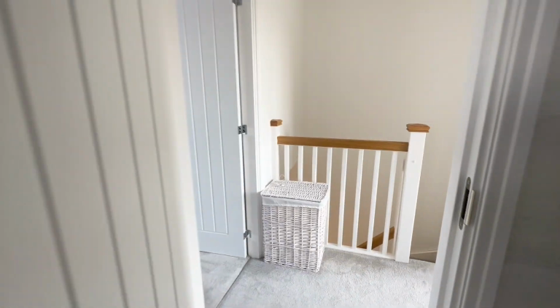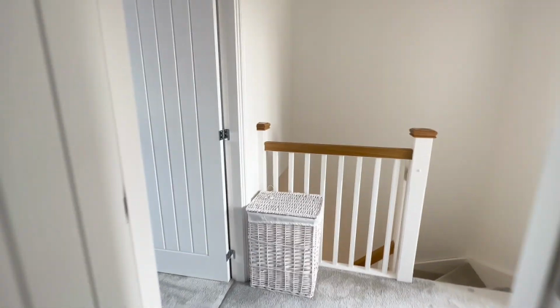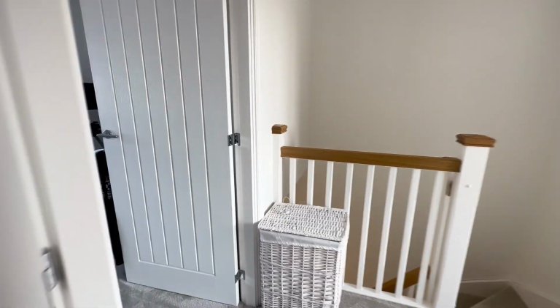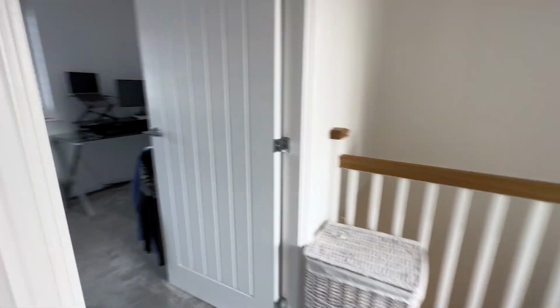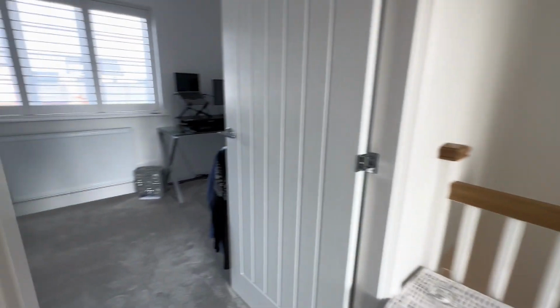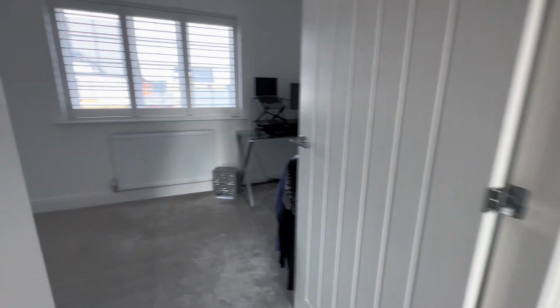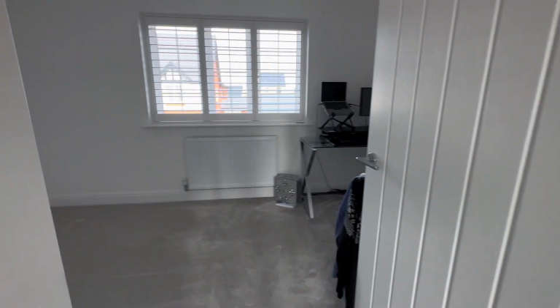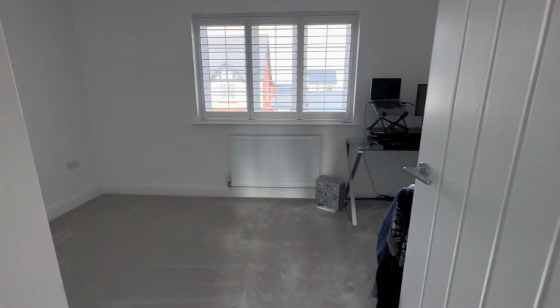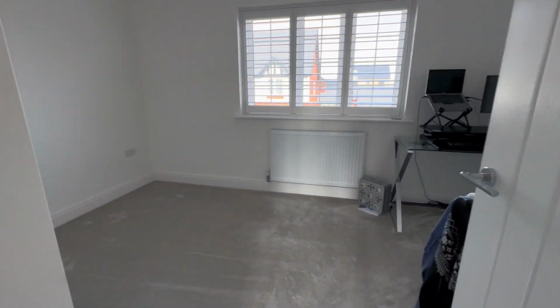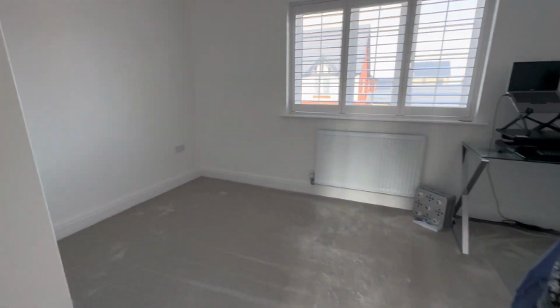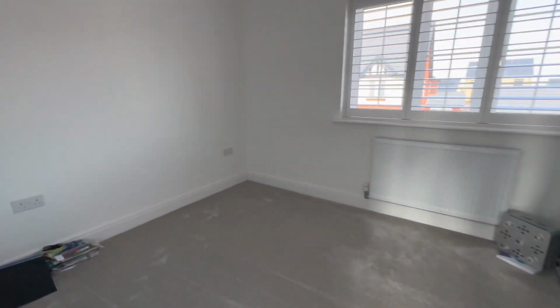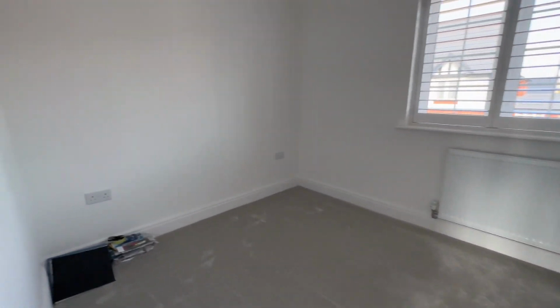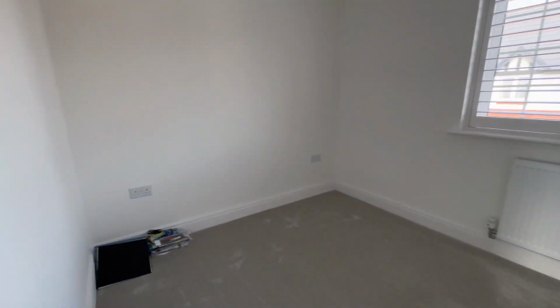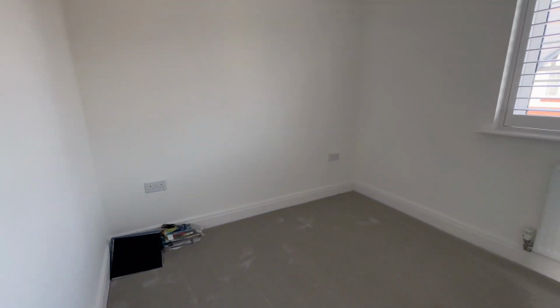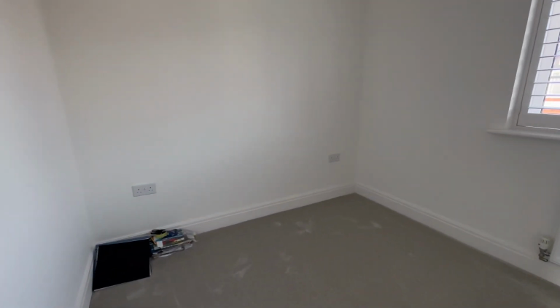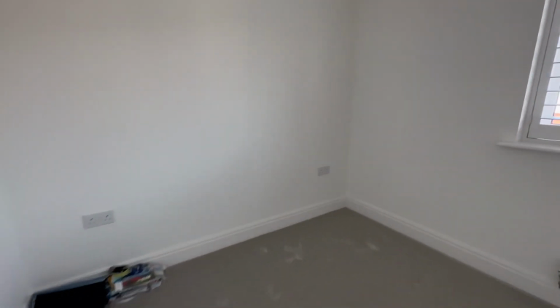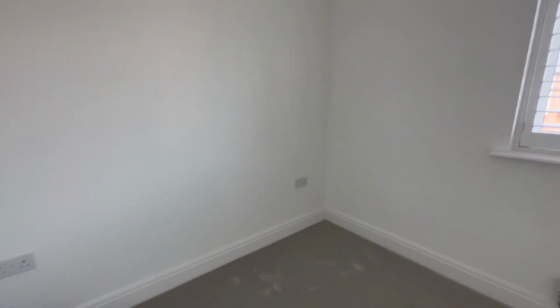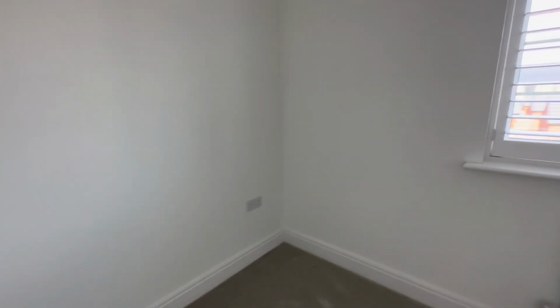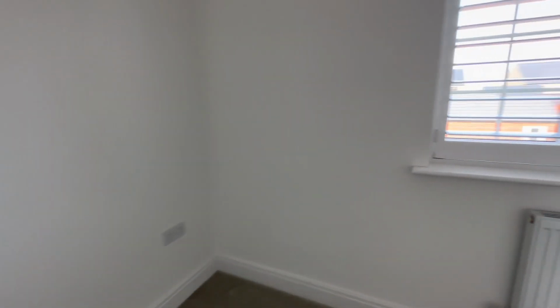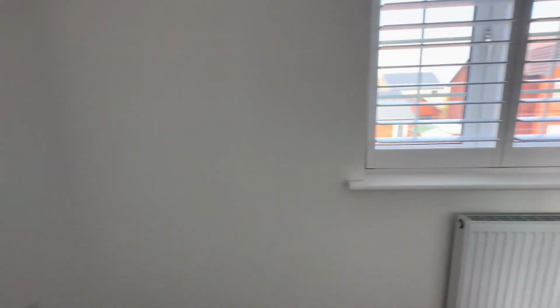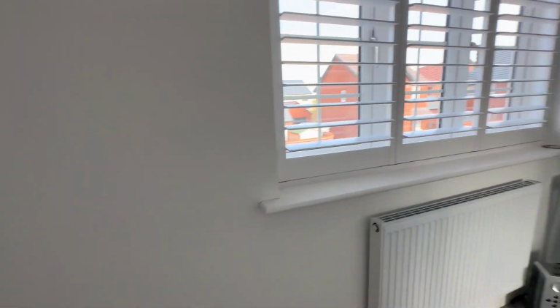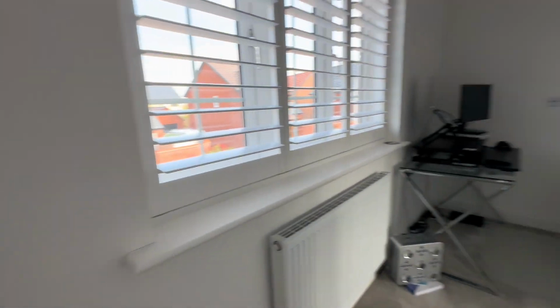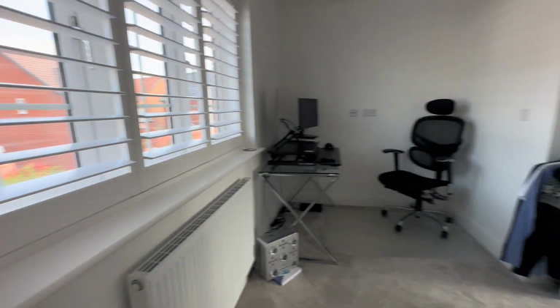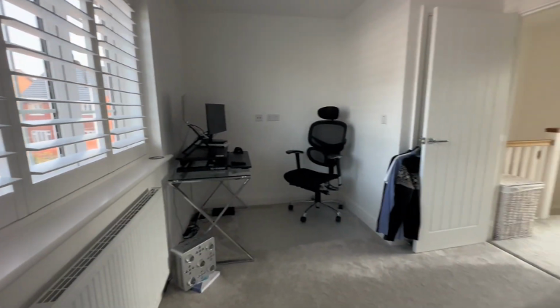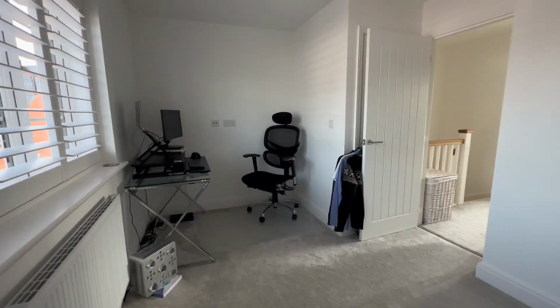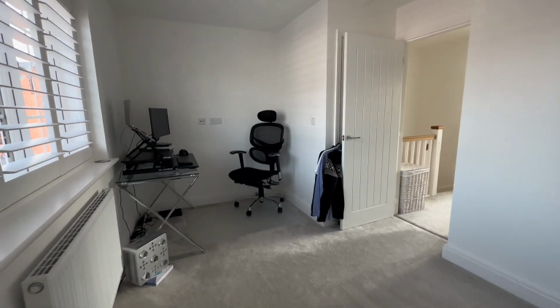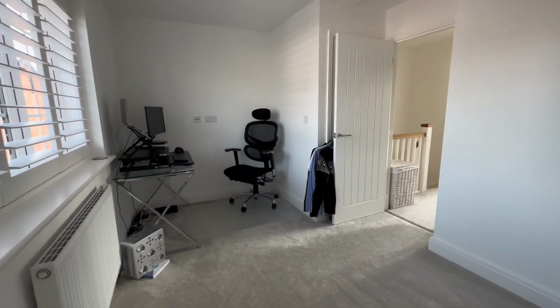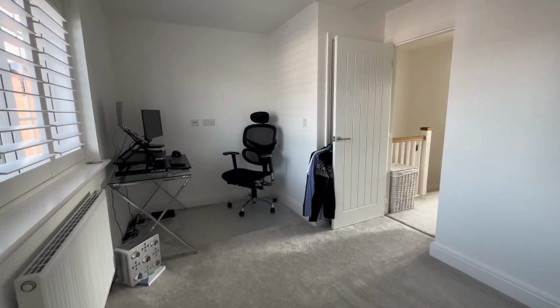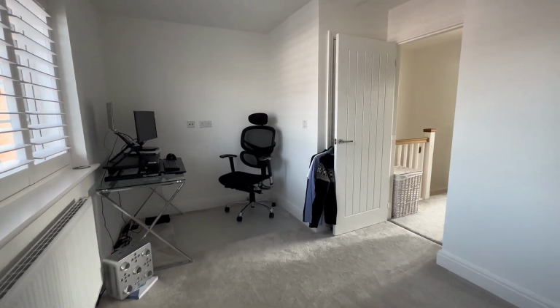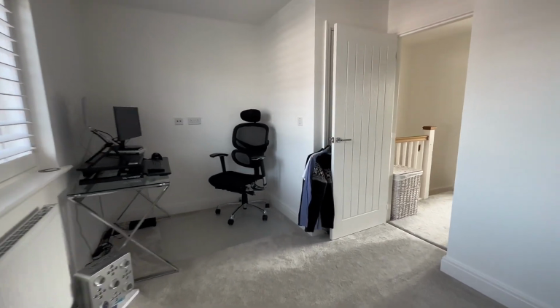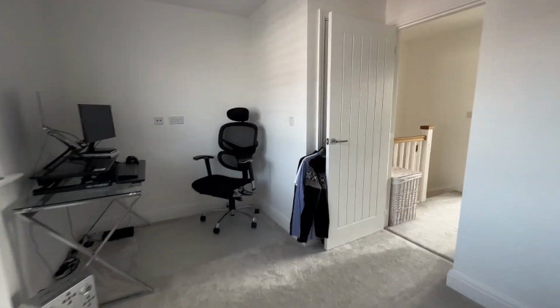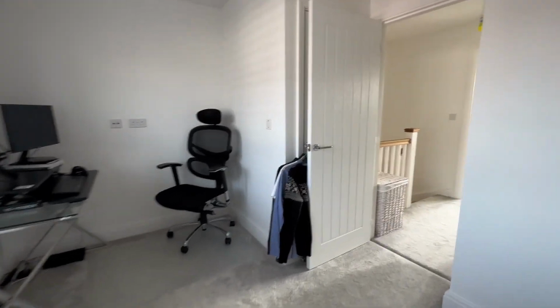And coming back through again, we have bedroom number two — another great sized double bedroom, or home office space as it's currently being used, with additional storage behind the door.